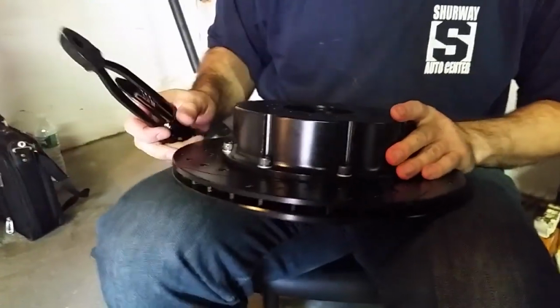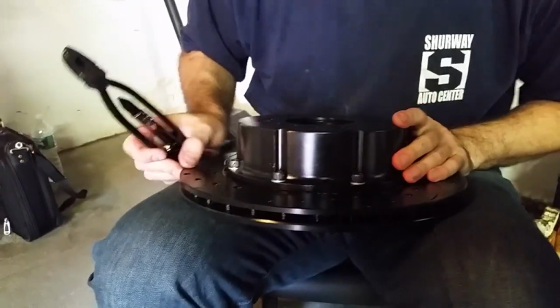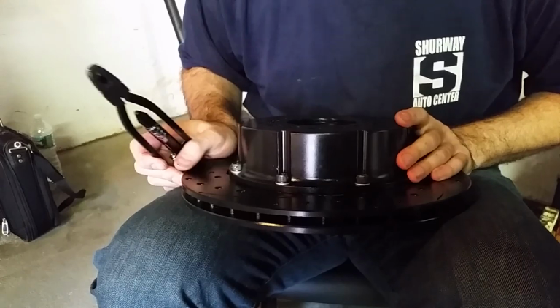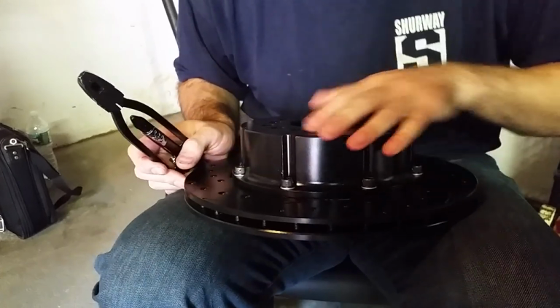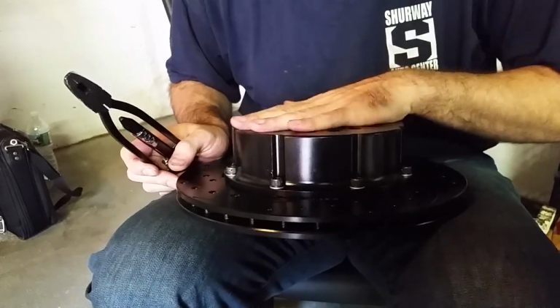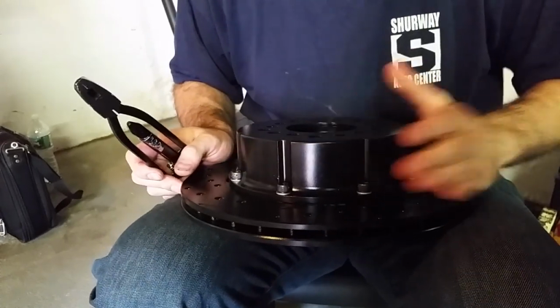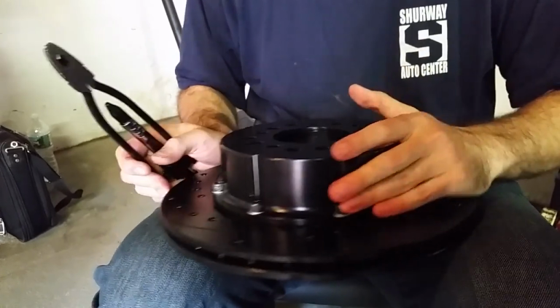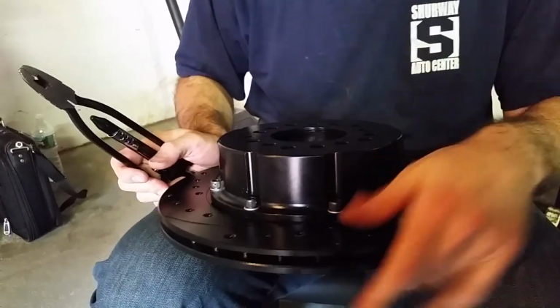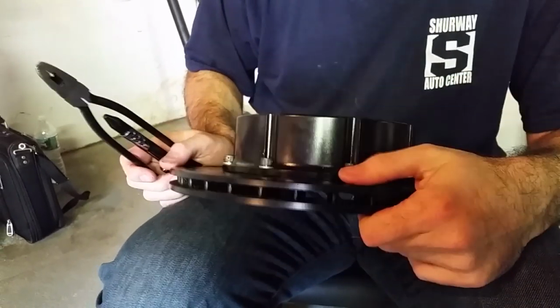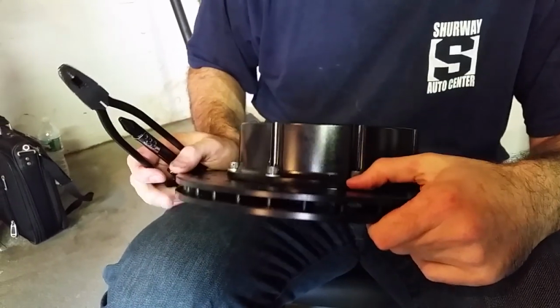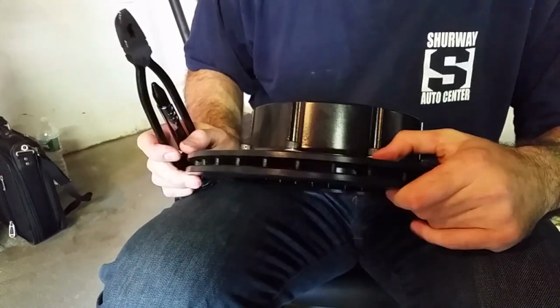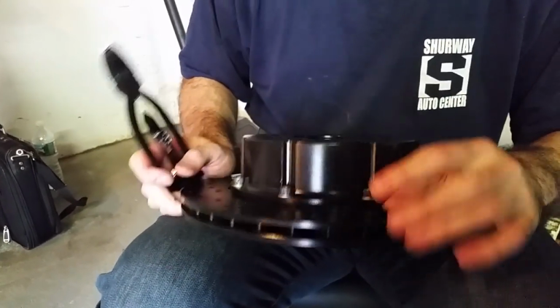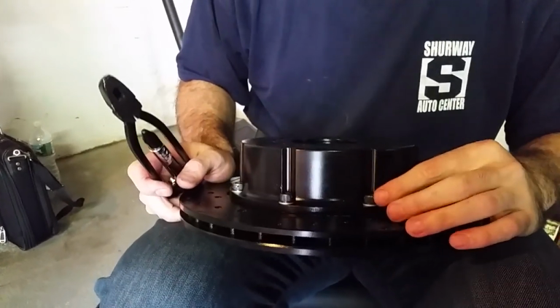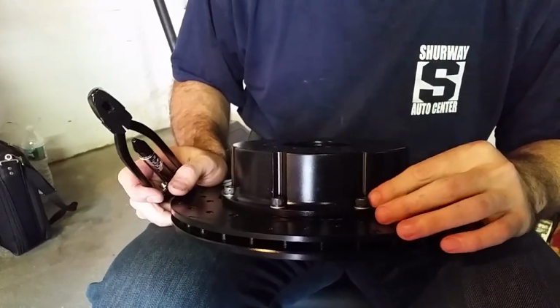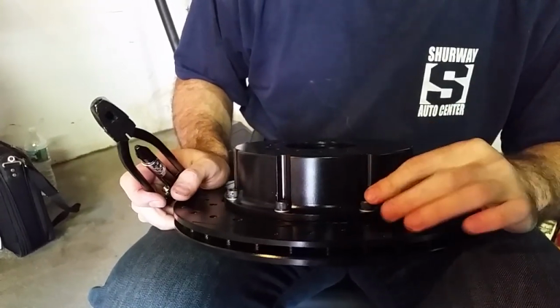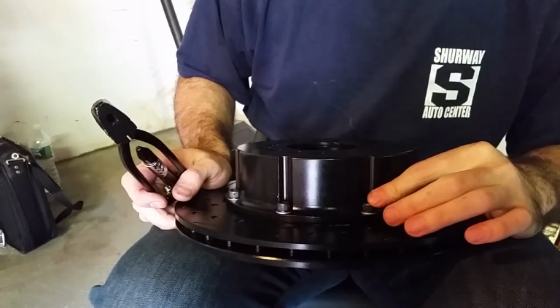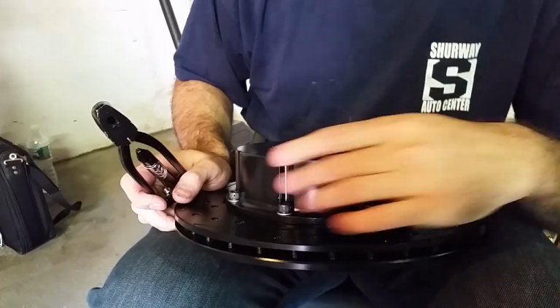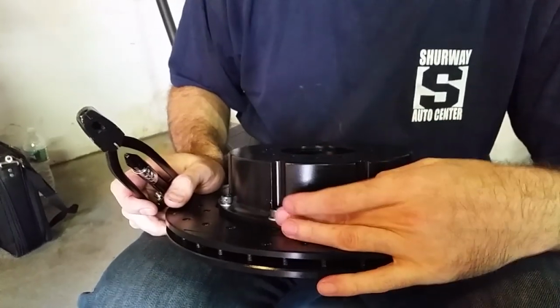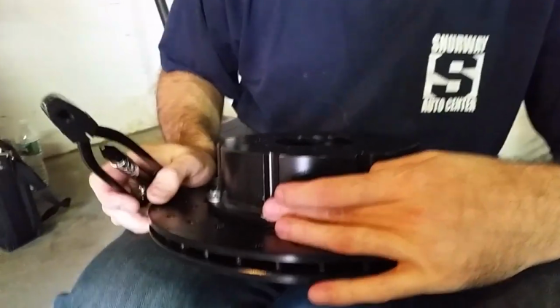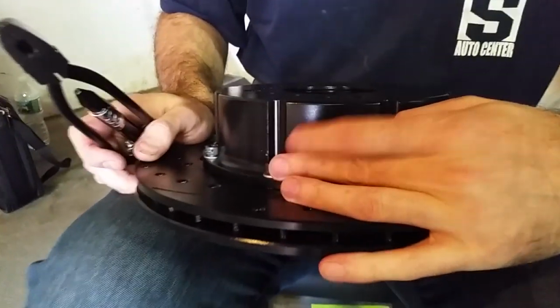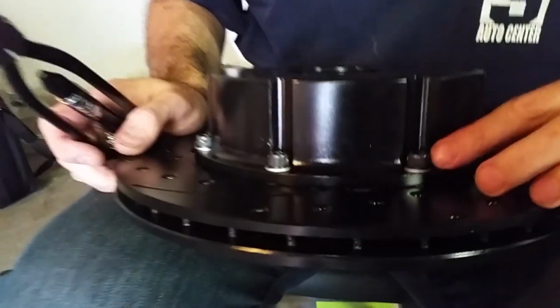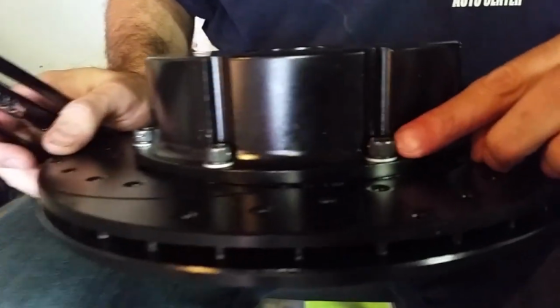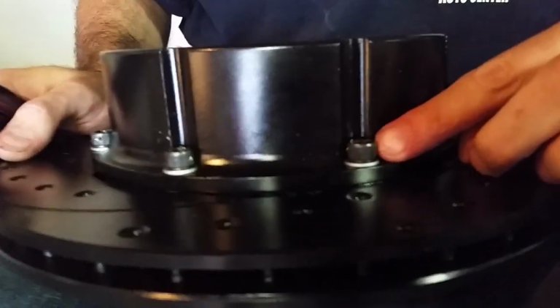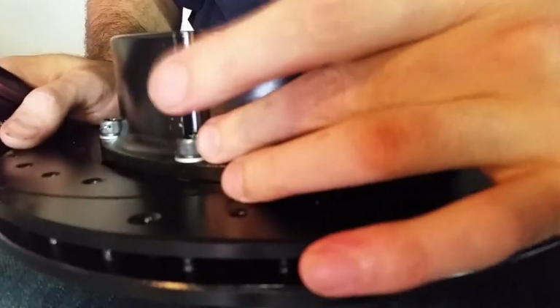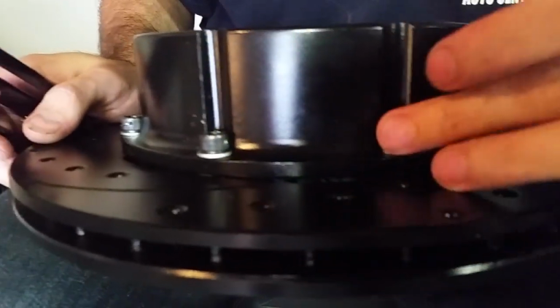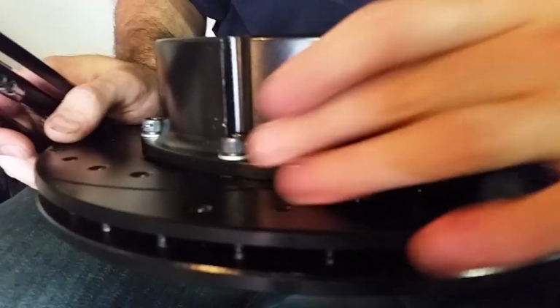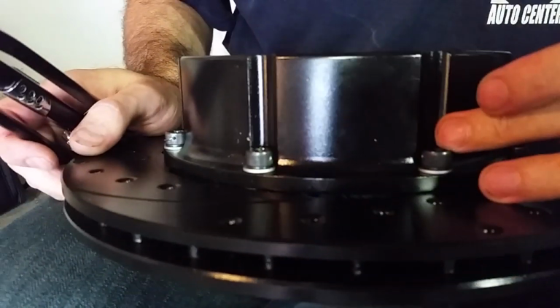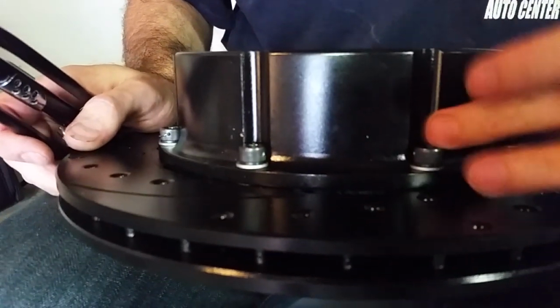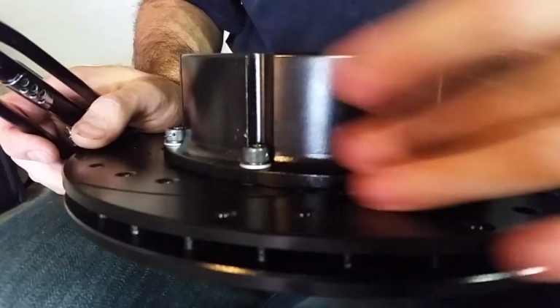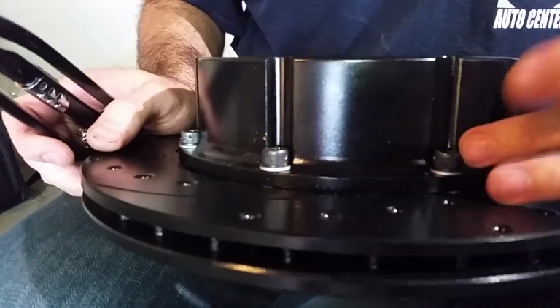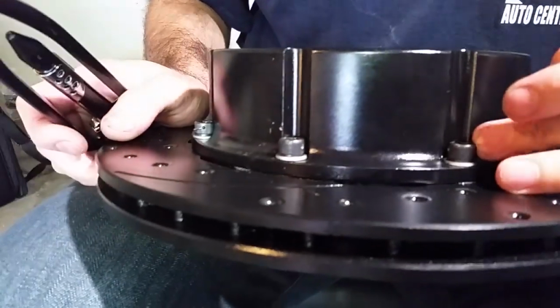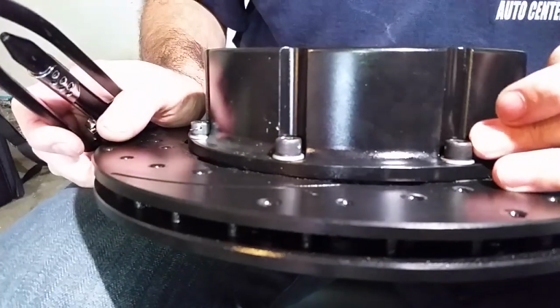We're going to safety wire tie these rotor hats. This is a Wilwood brake setup where safety wire tying is required to tie in the bolts together so they don't back out.